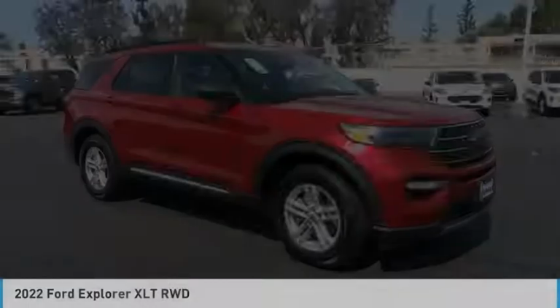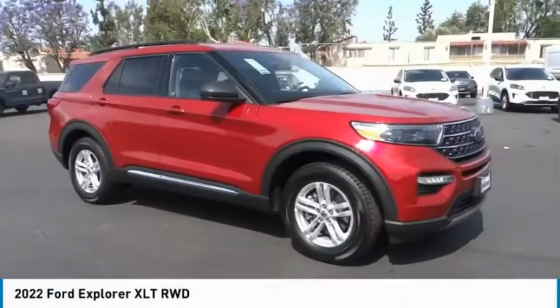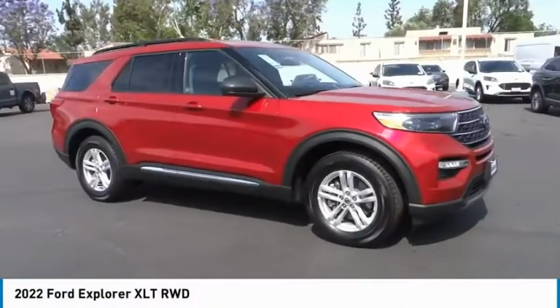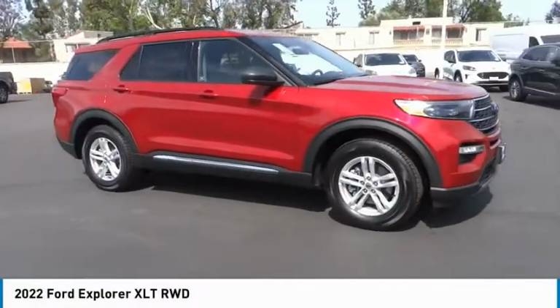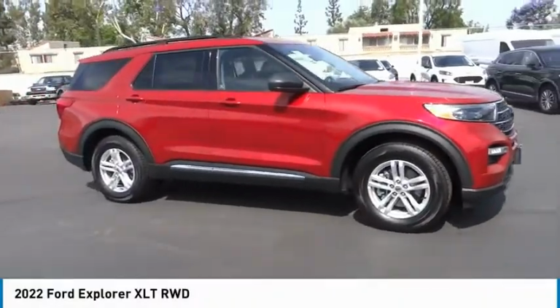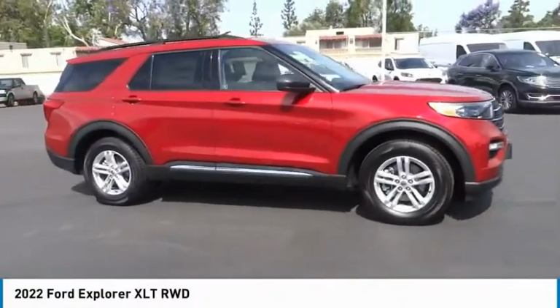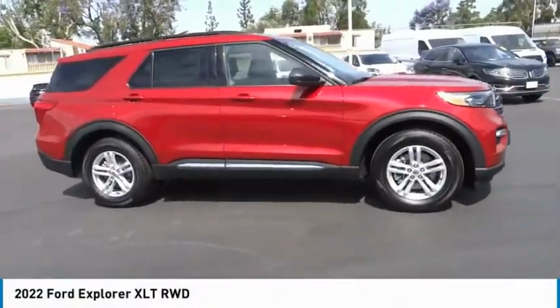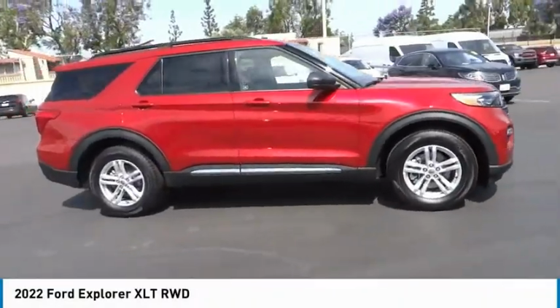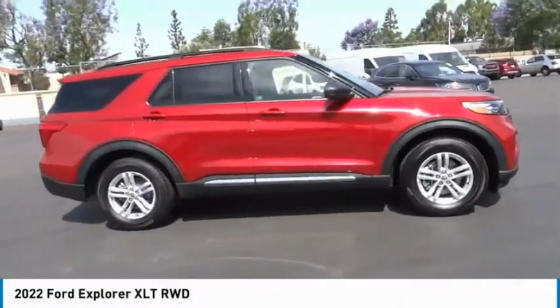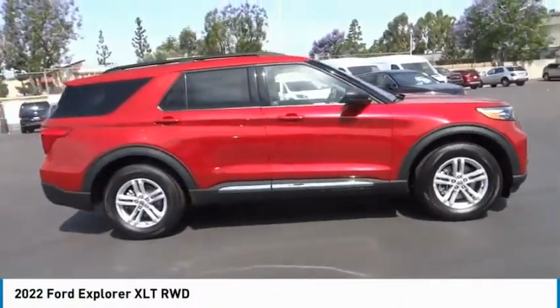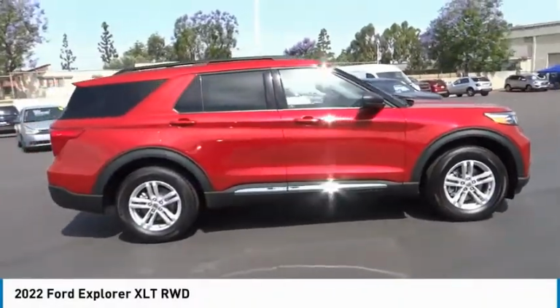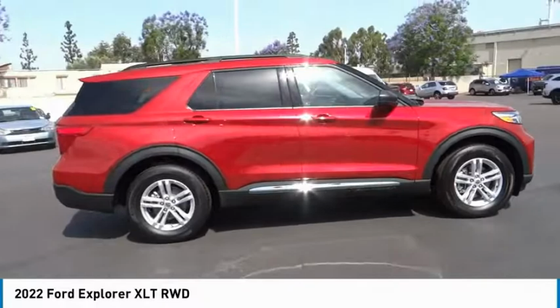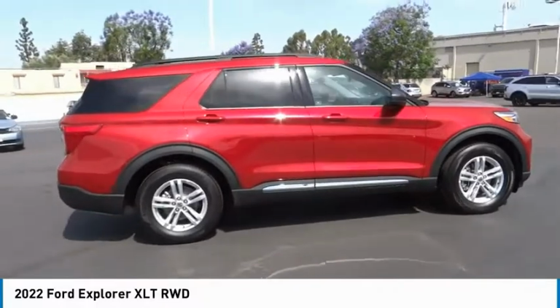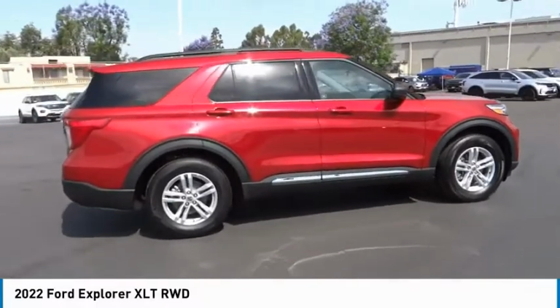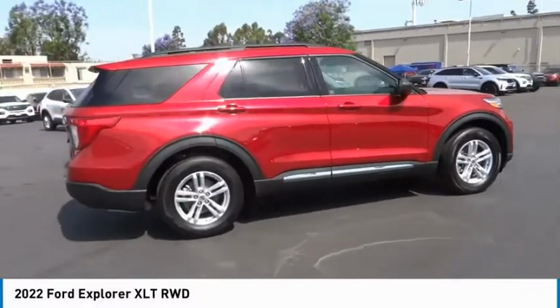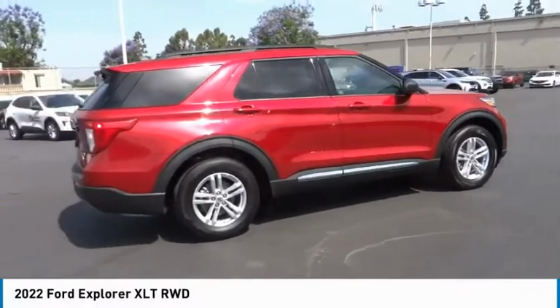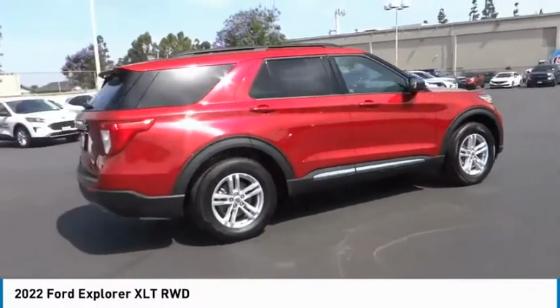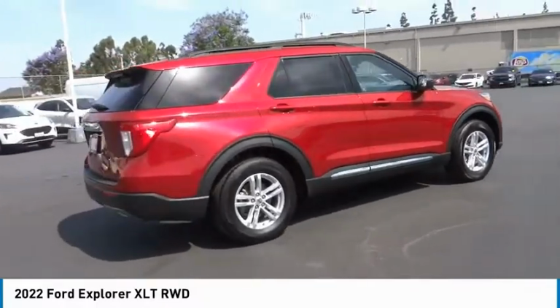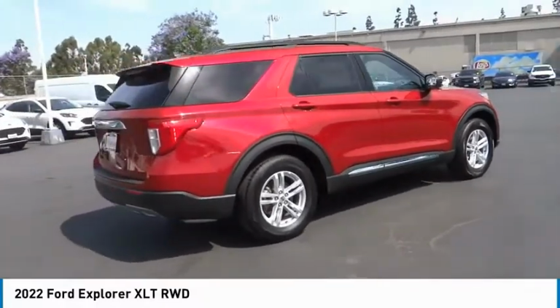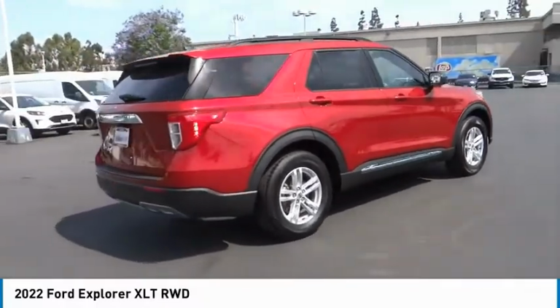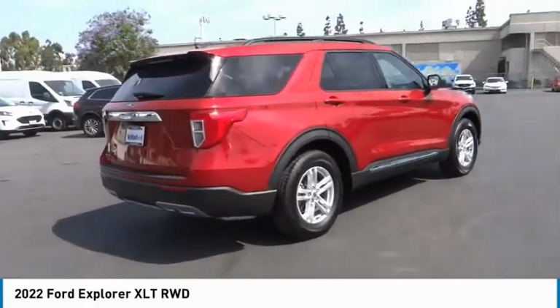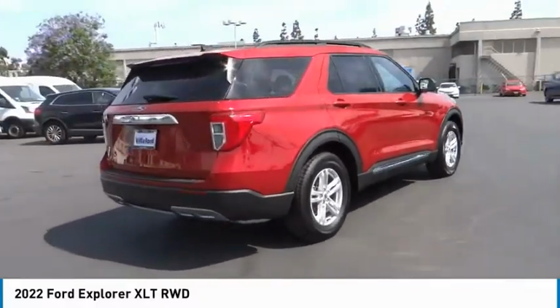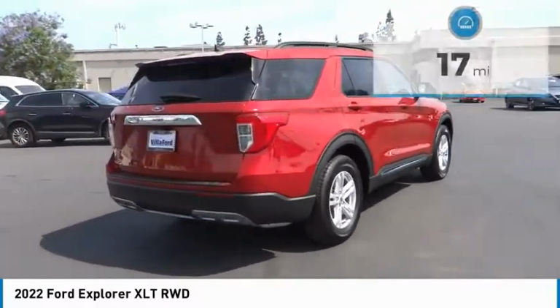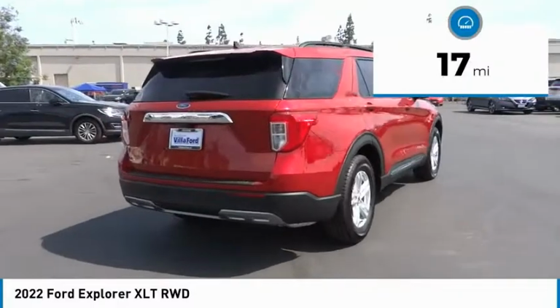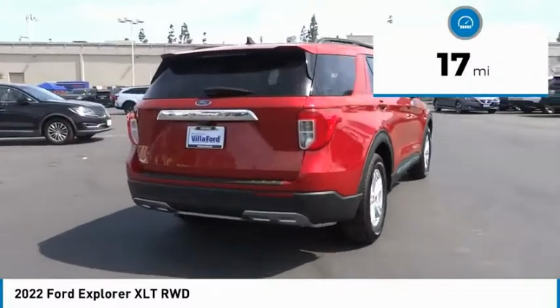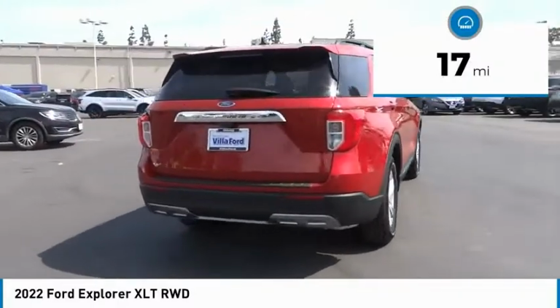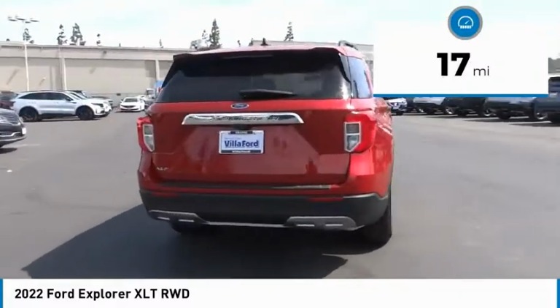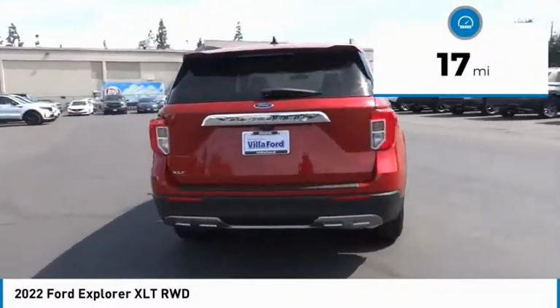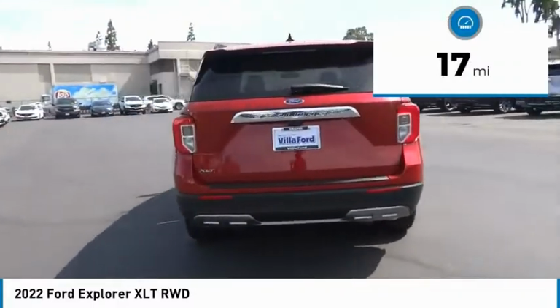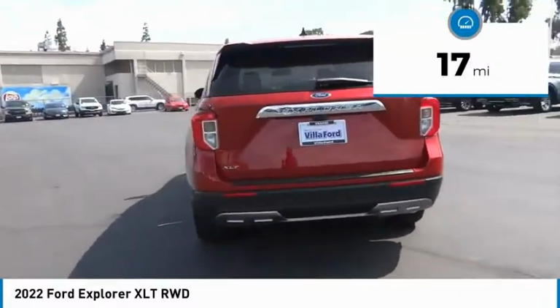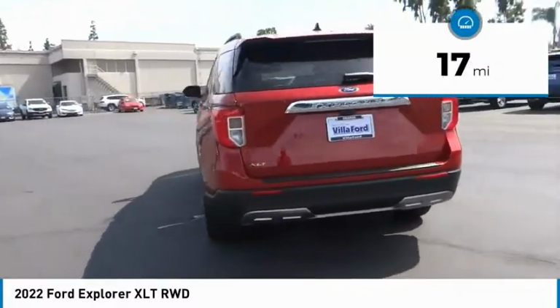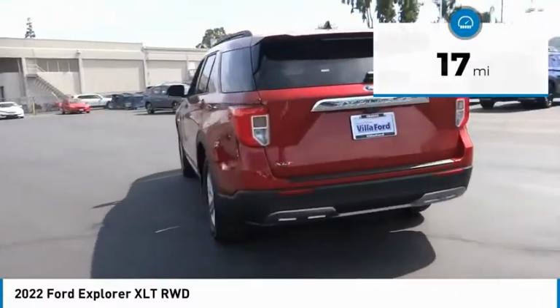You are going to love the 2022 Explorer. You've got a lot of capabilities to call on in a Ford Explorer. Don't underestimate your choices. This vehicle has less than 100 miles. Here are some of this vehicle's great options.